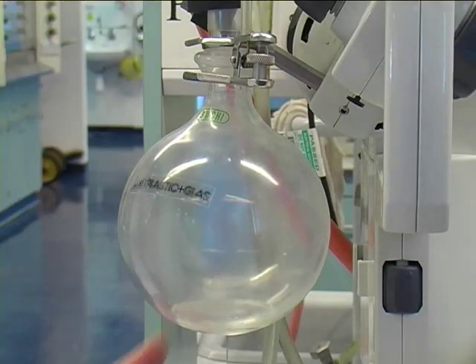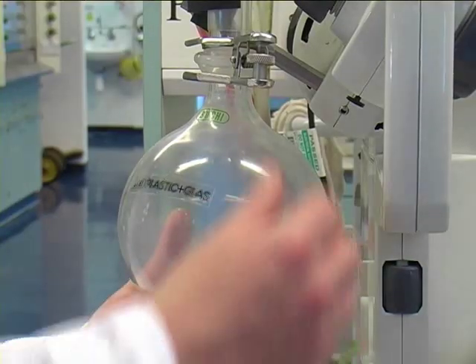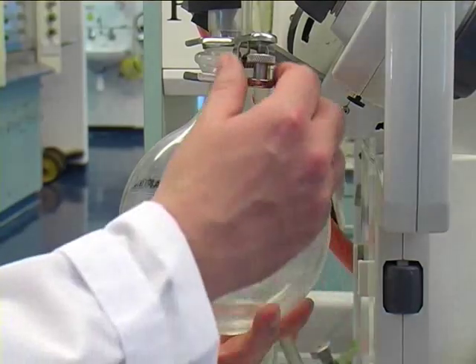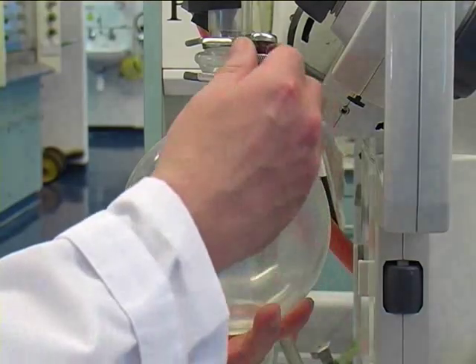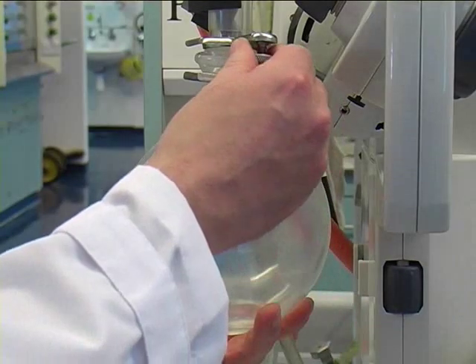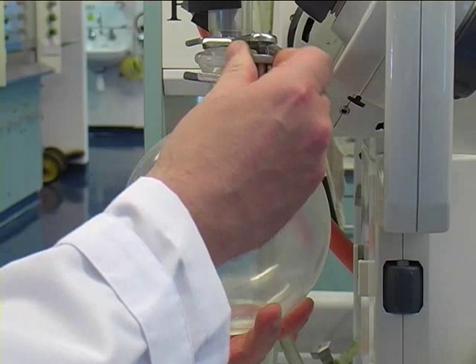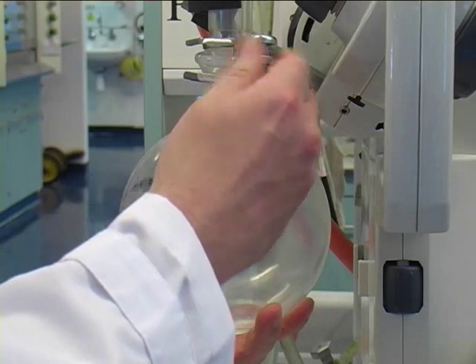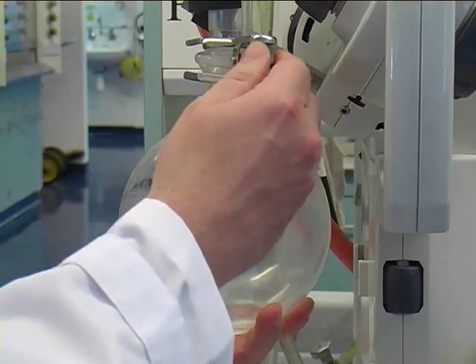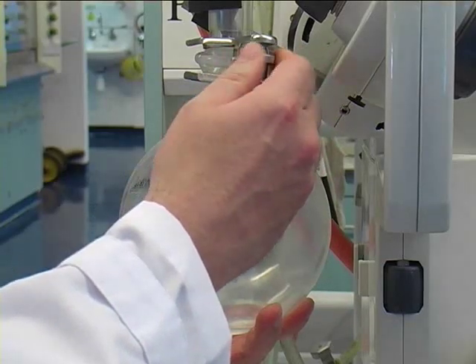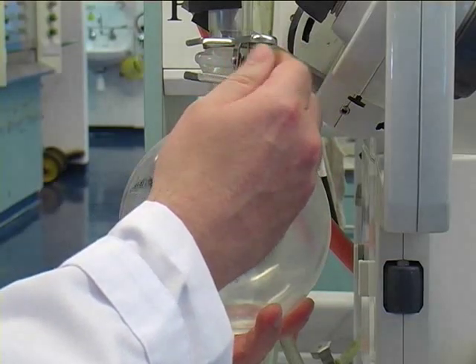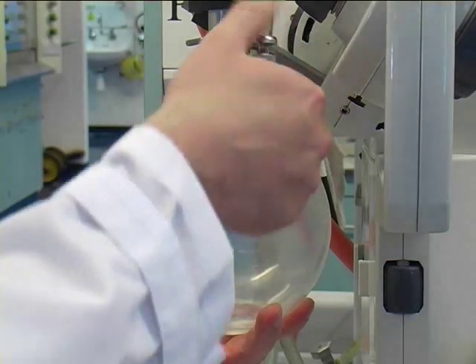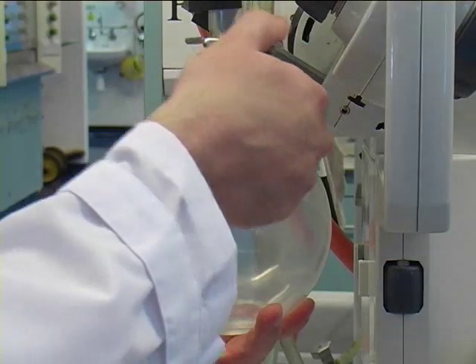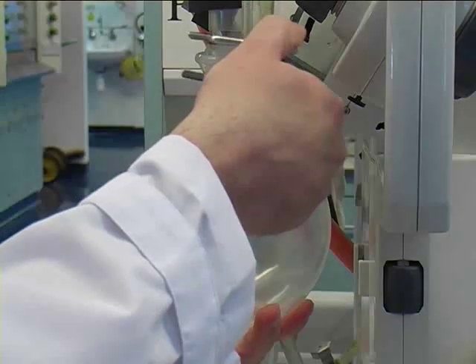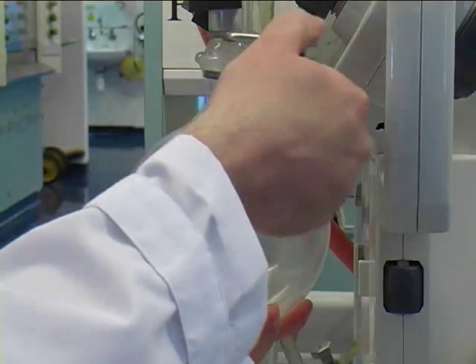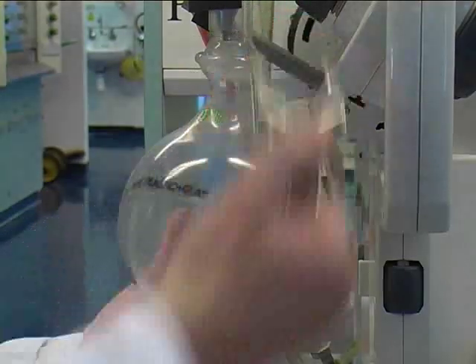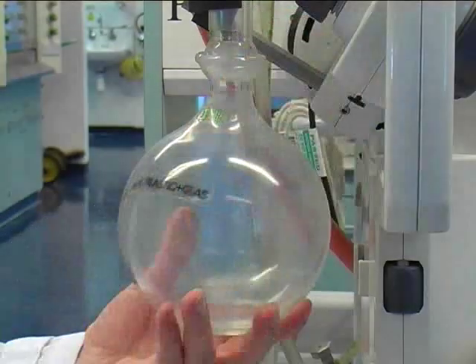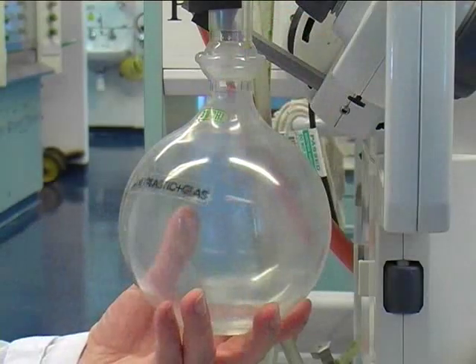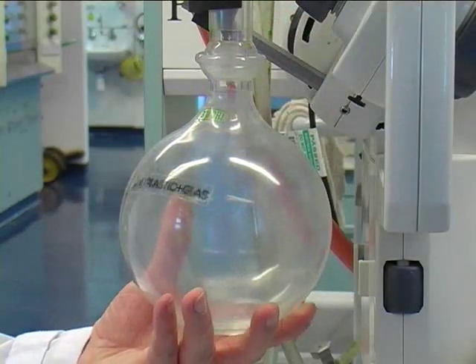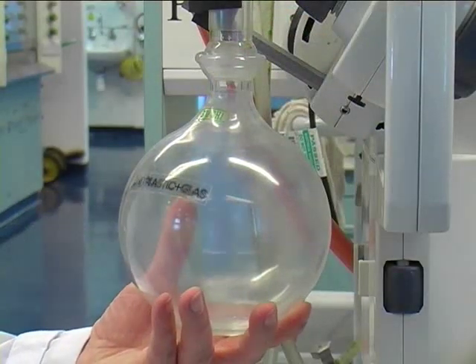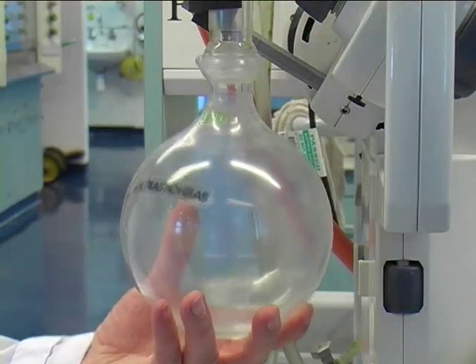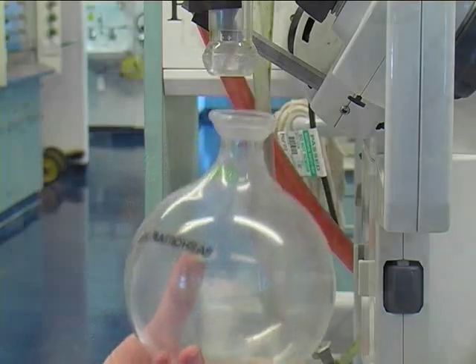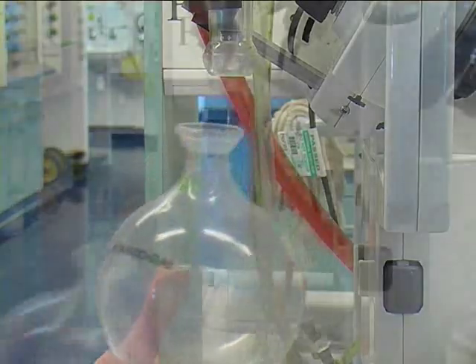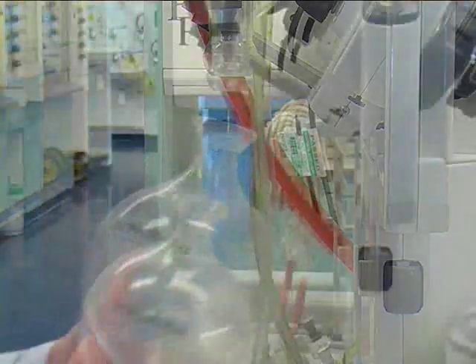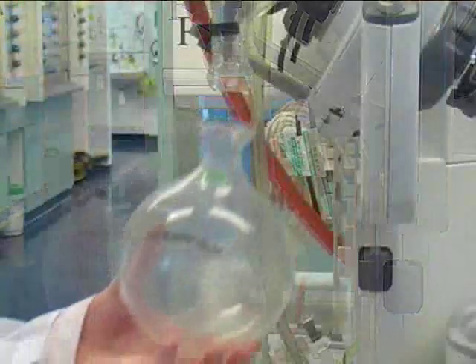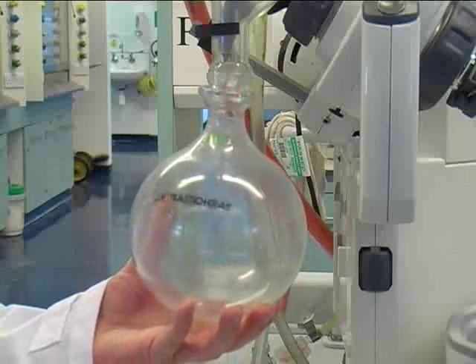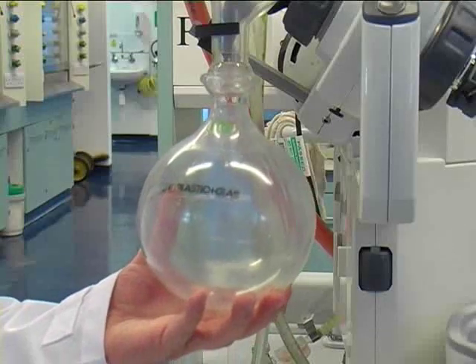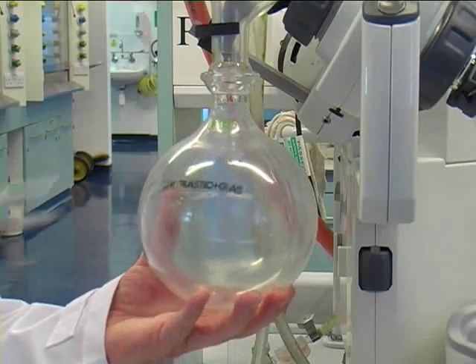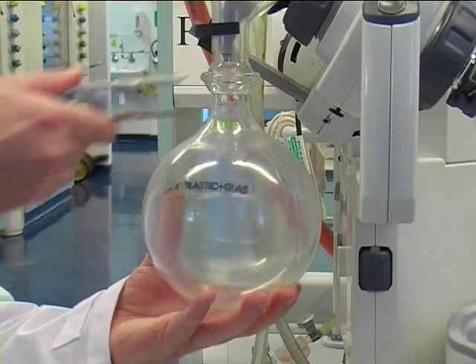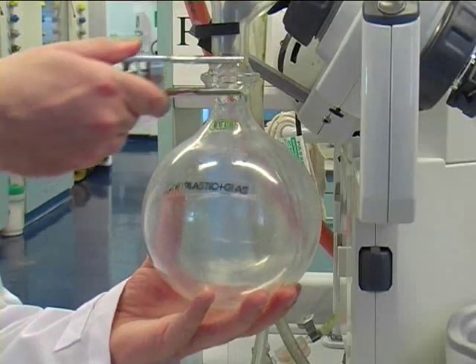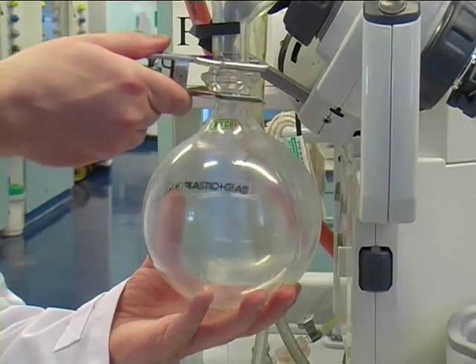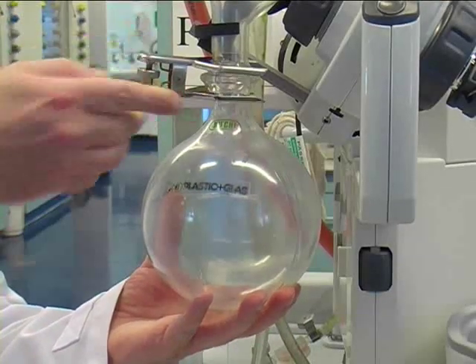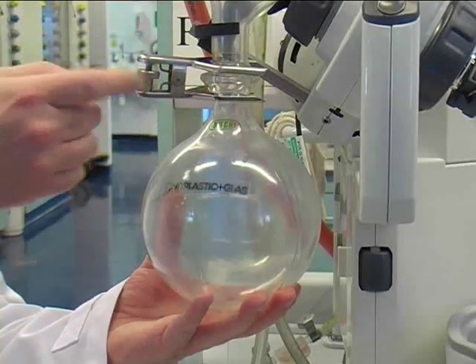The last thing you have to do is to empty the solvent reservoir. Depending on the nature of your solvent, put it into the halogenated or non-halogenated solvent waste.